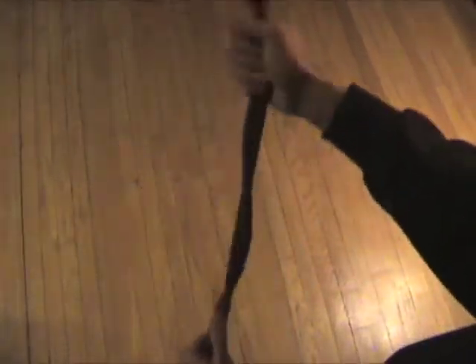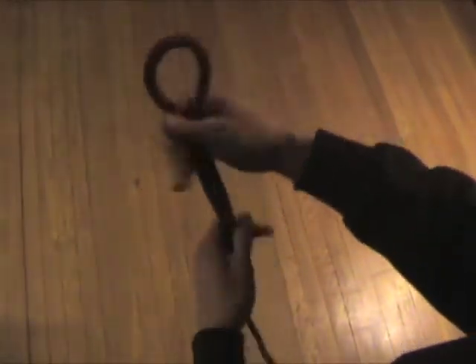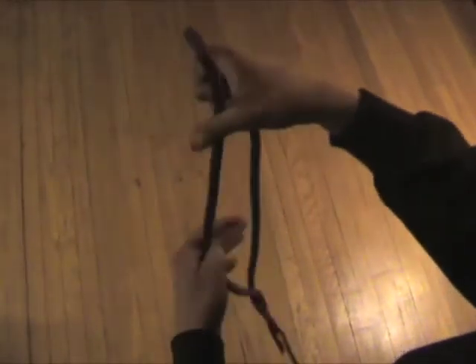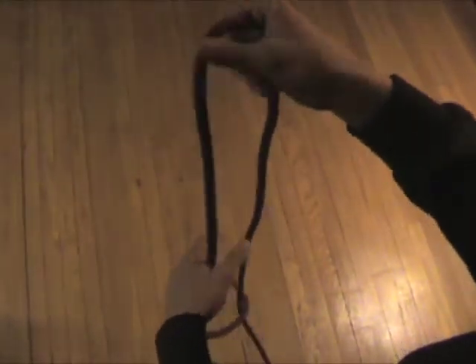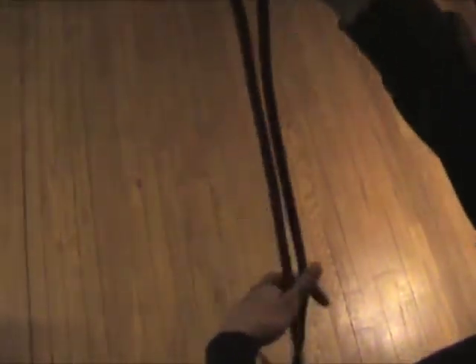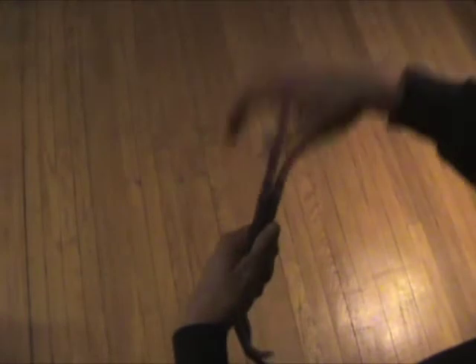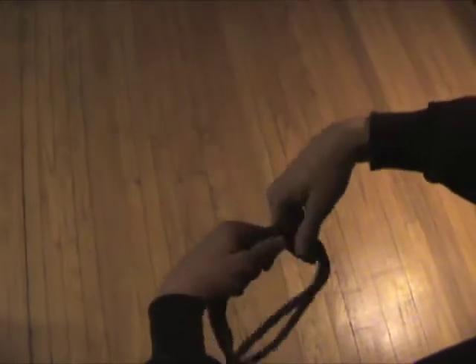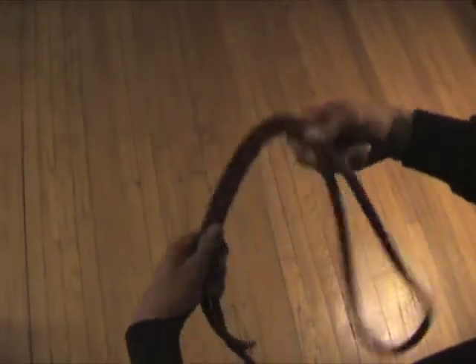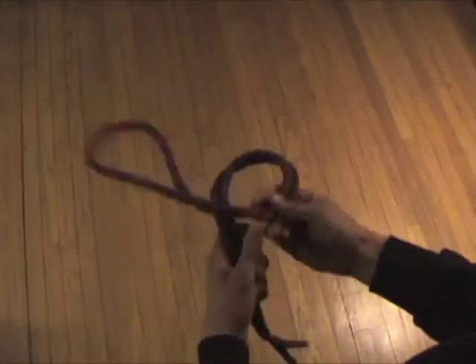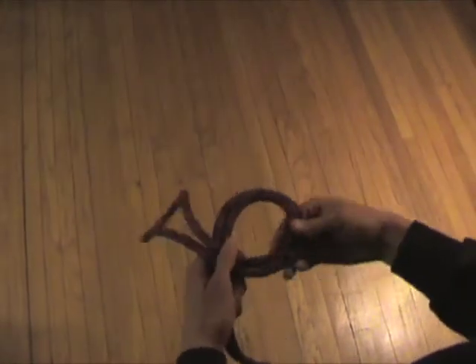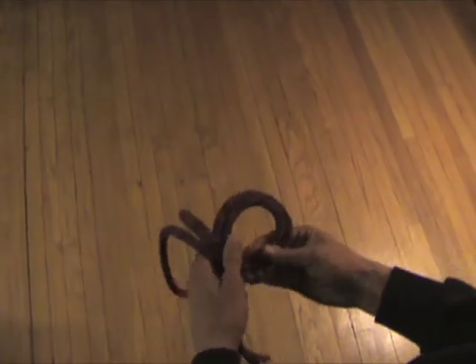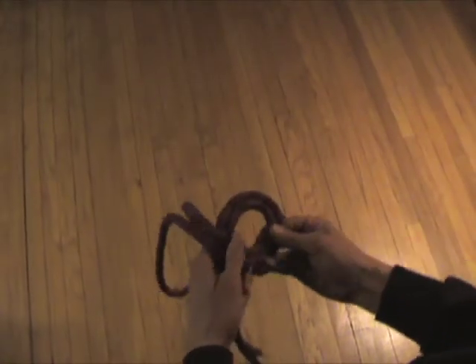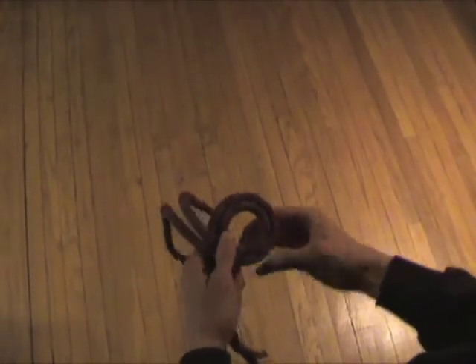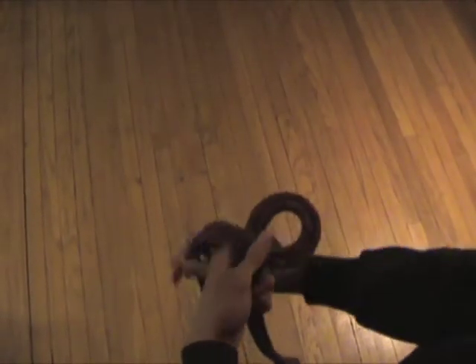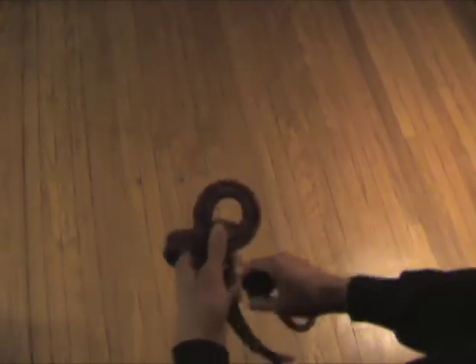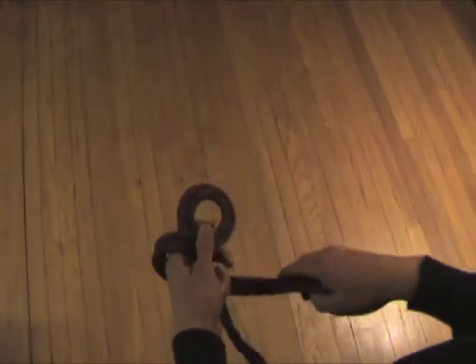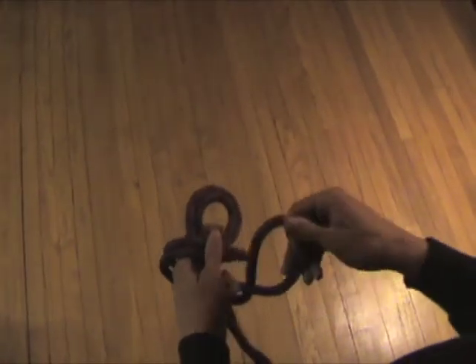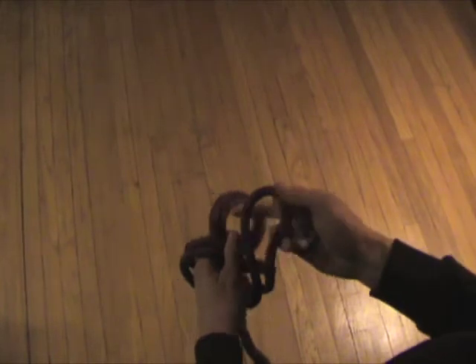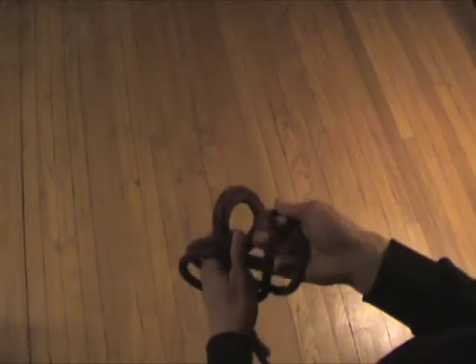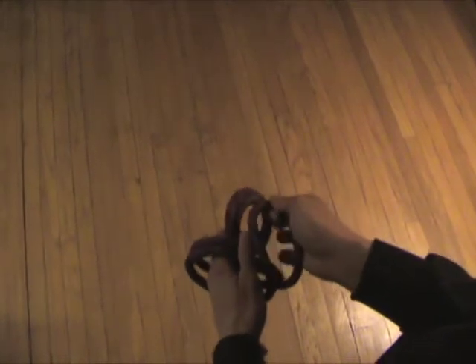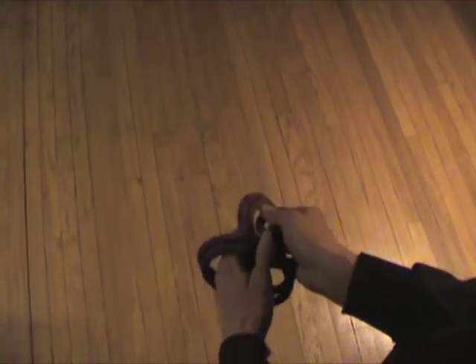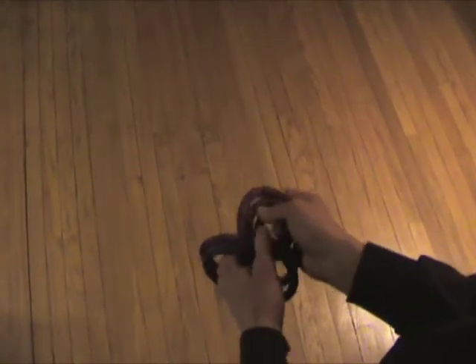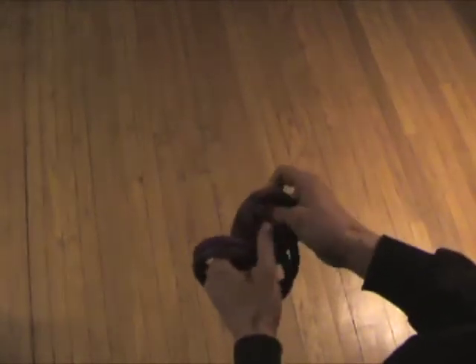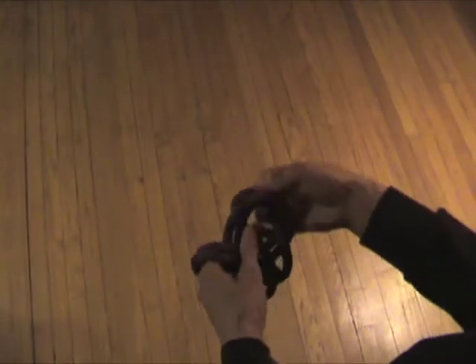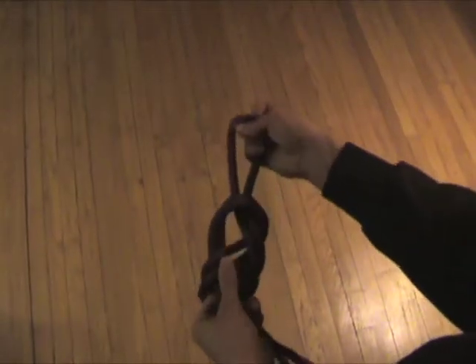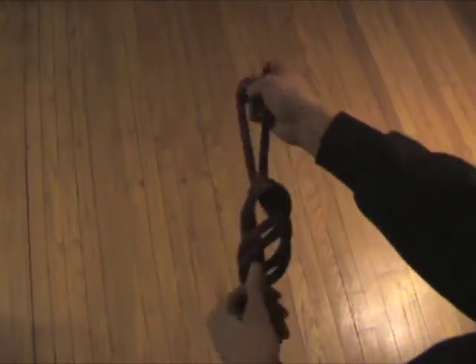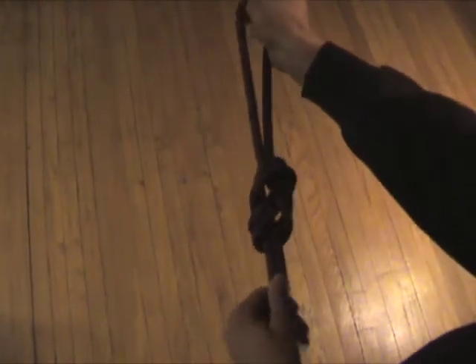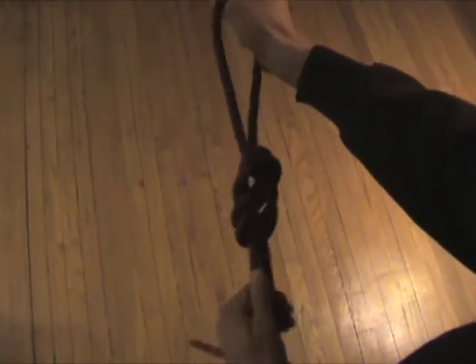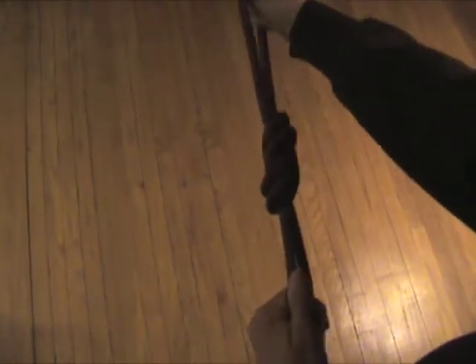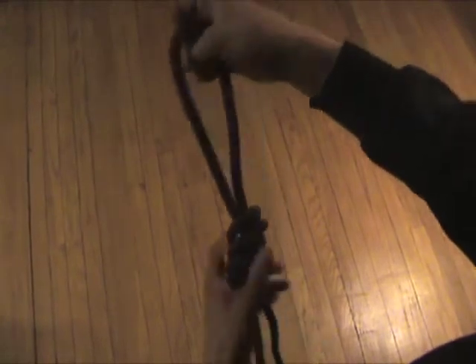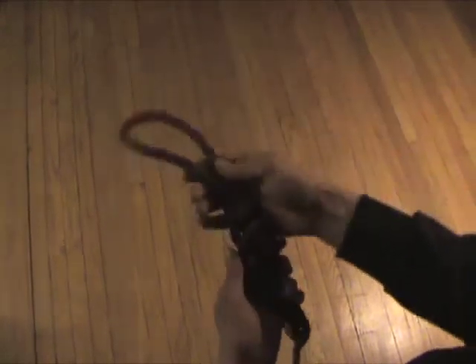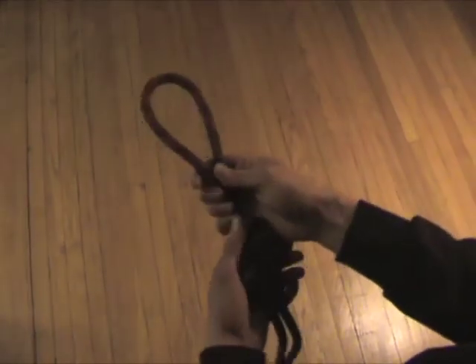So again, take a bight, bring it right around the top, making a loop. You're going to come around, and you have your bight, and you're going to bring it through the front instead of the back — and there it is, you have a figure 8 on a bight.